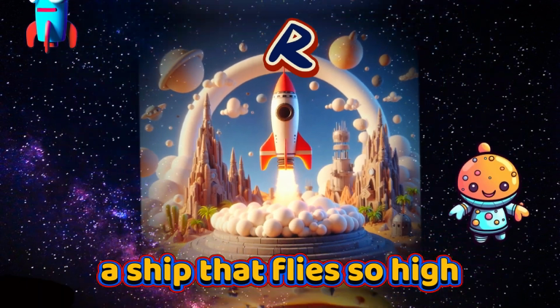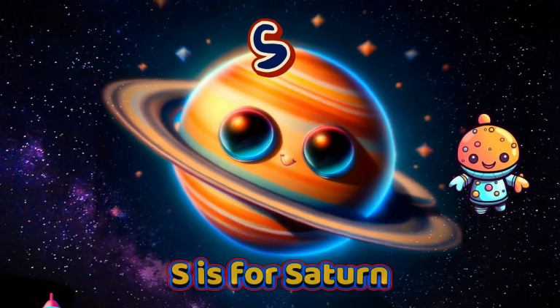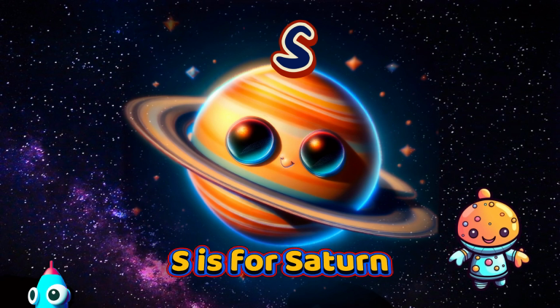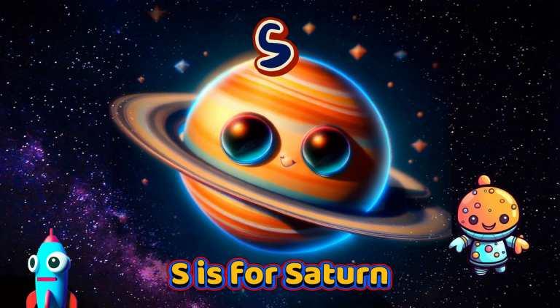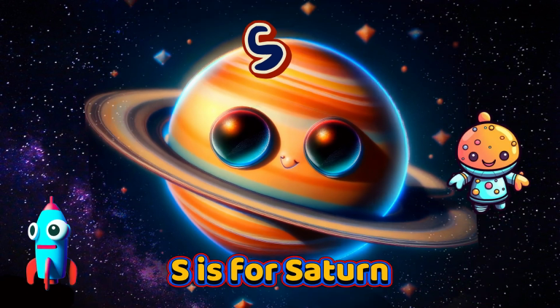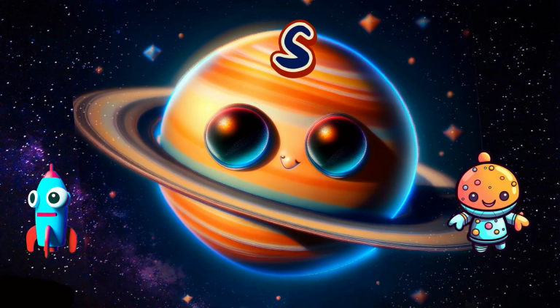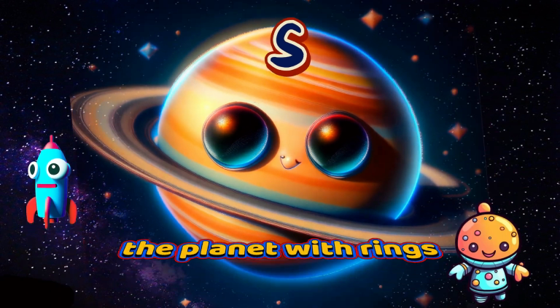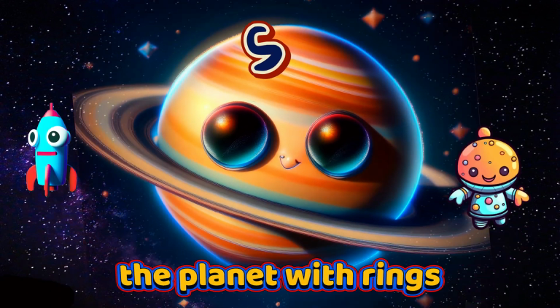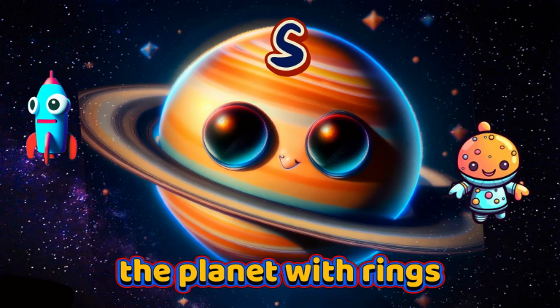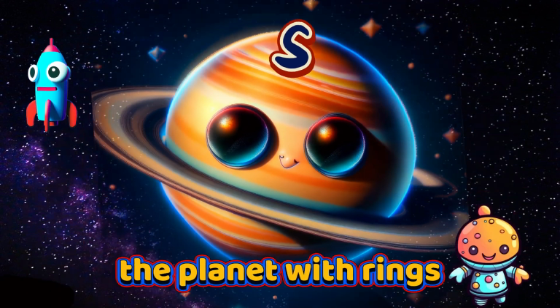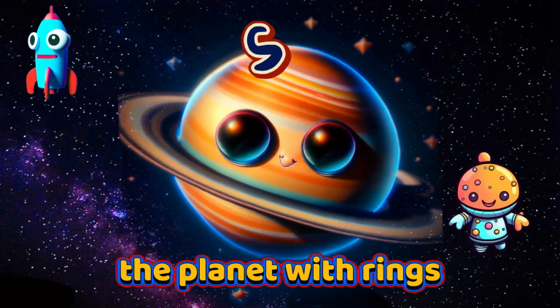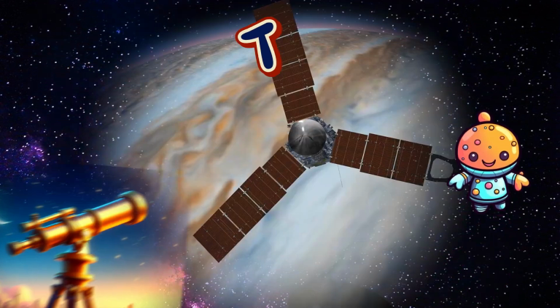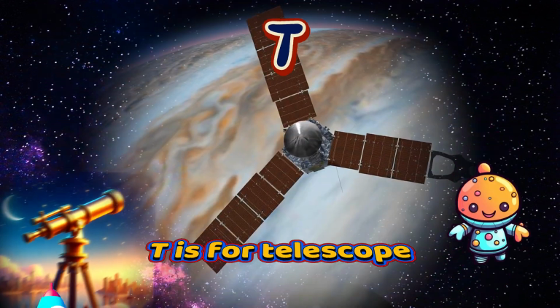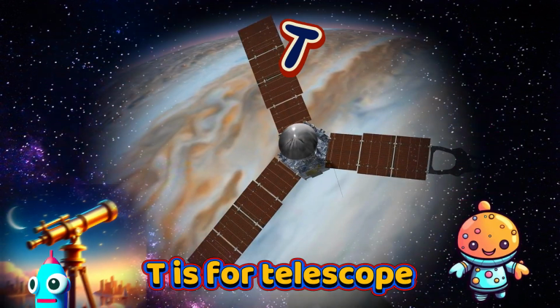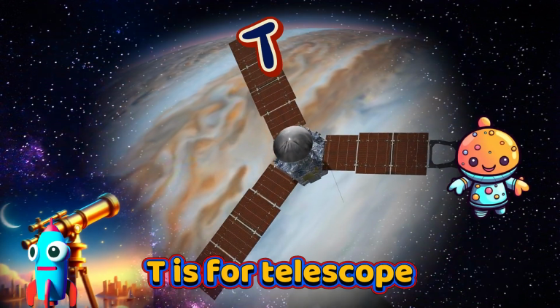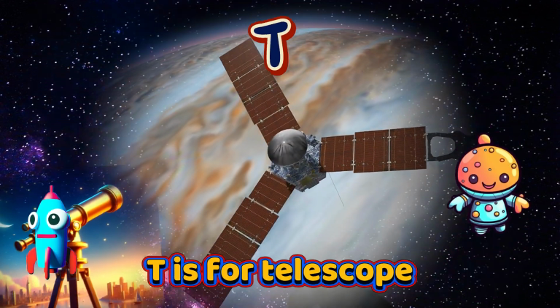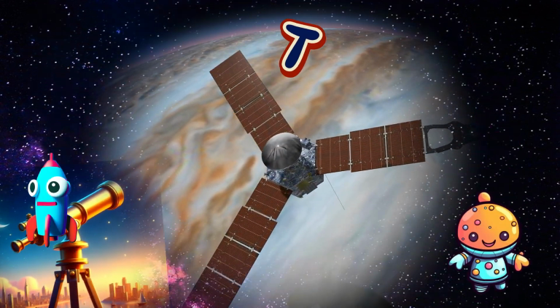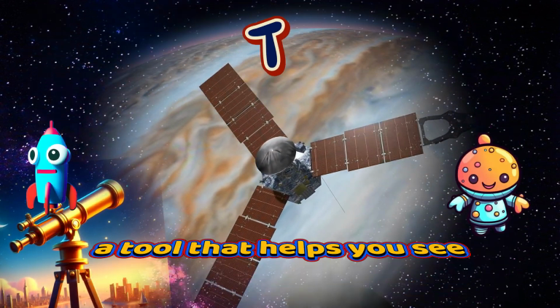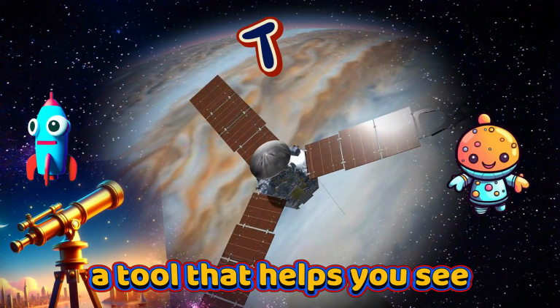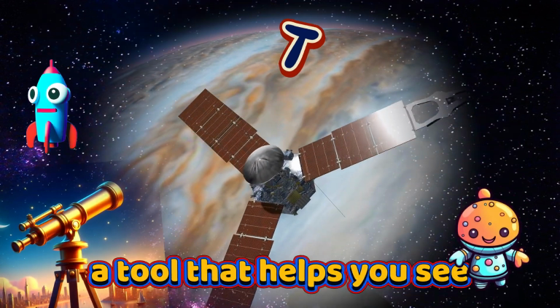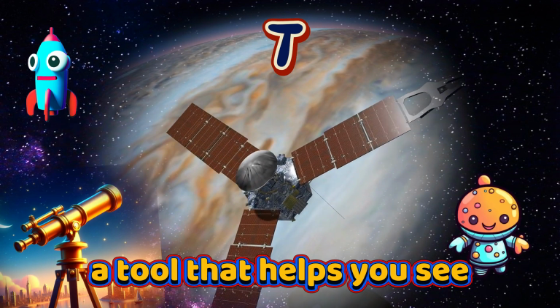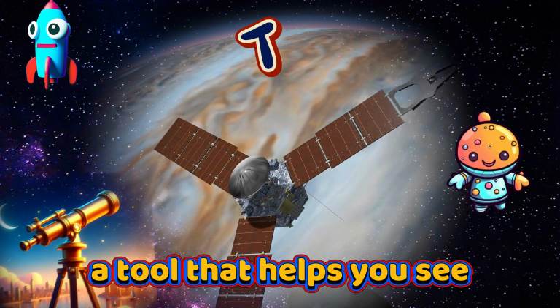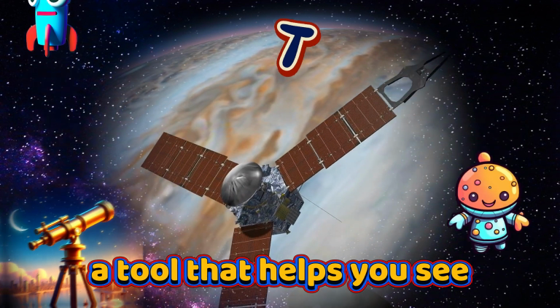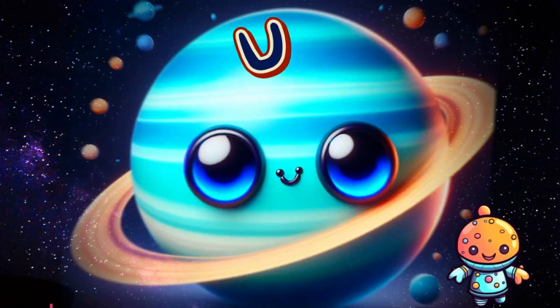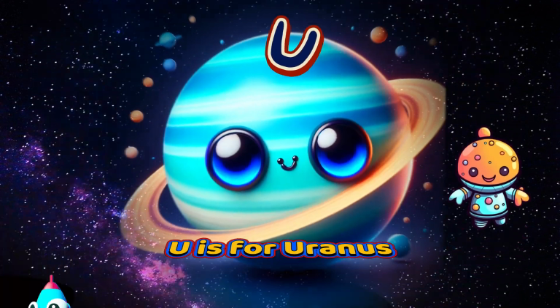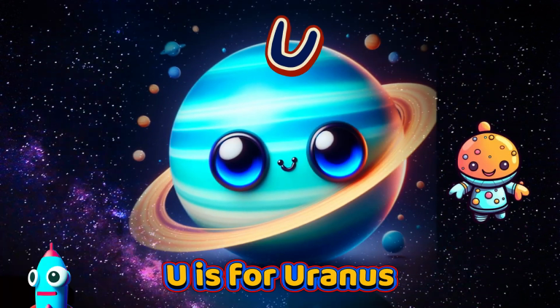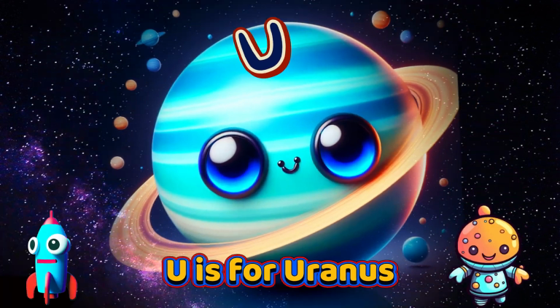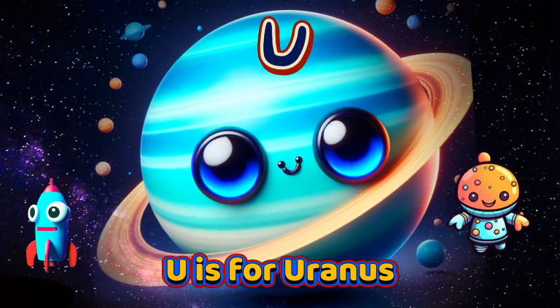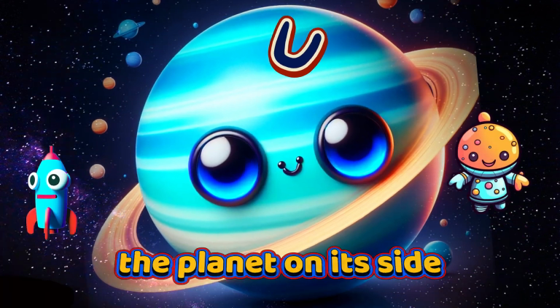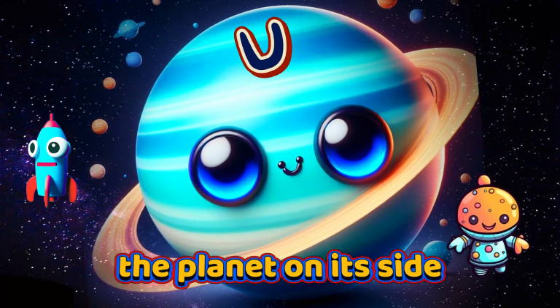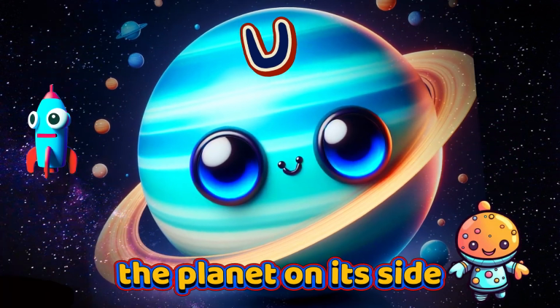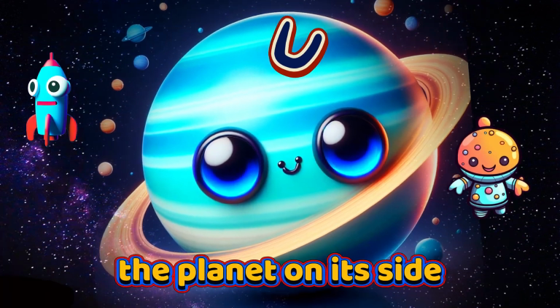S is for Saturn, the planet with rings. T is for Telescope, a tool that helps you see. U is for Uranus, the planet on its side.